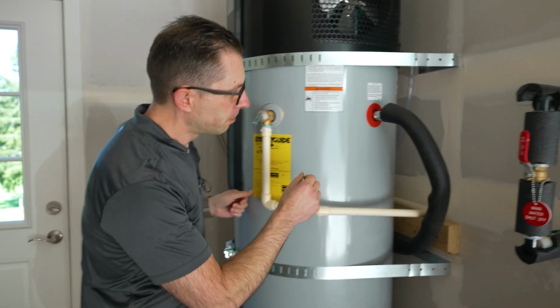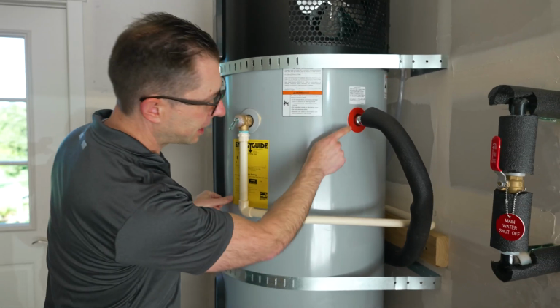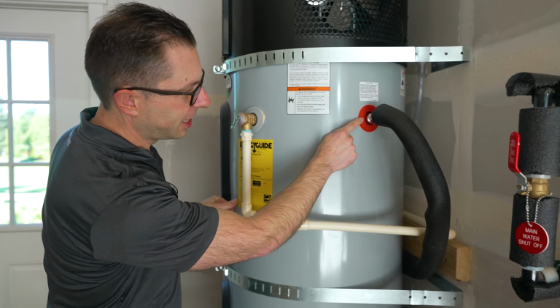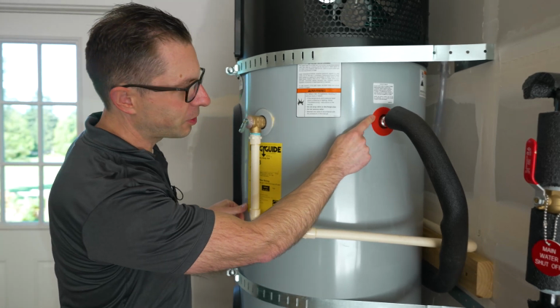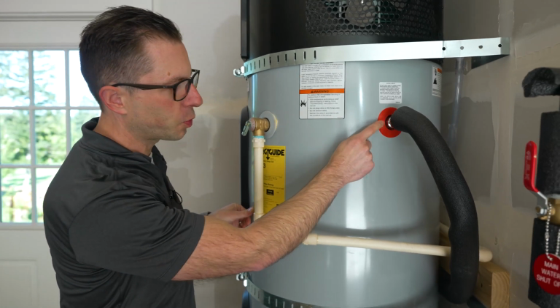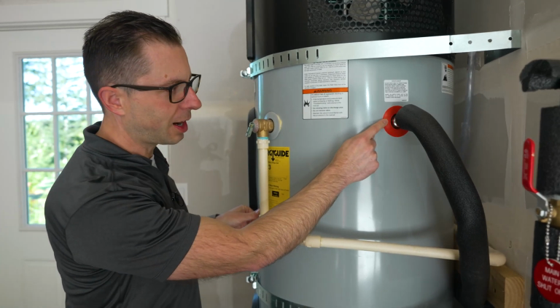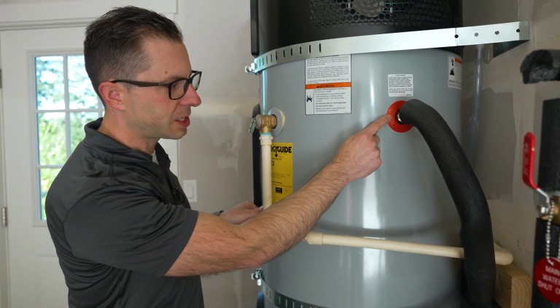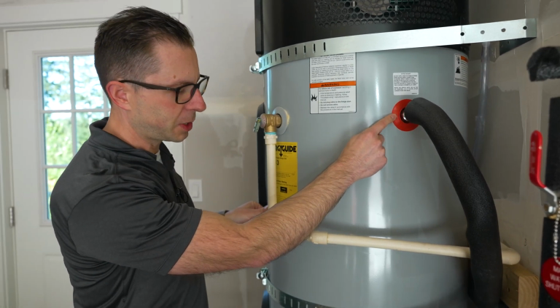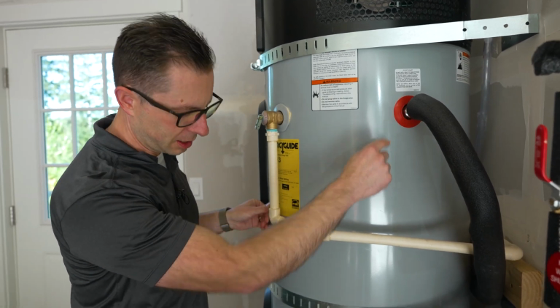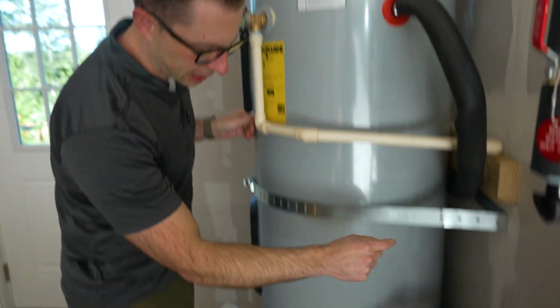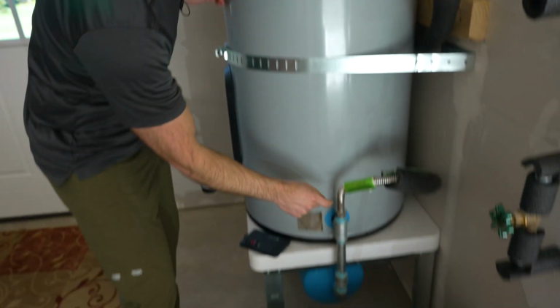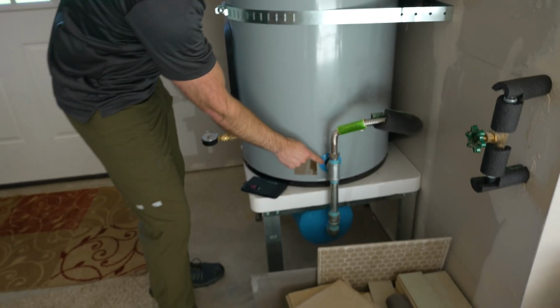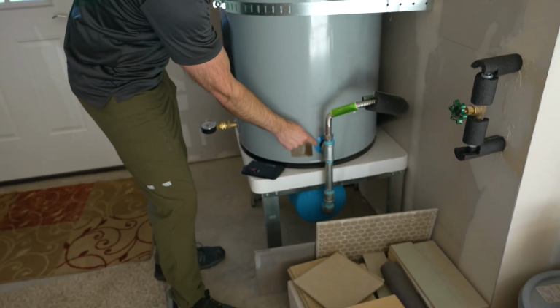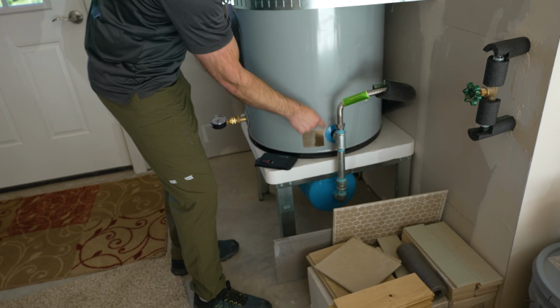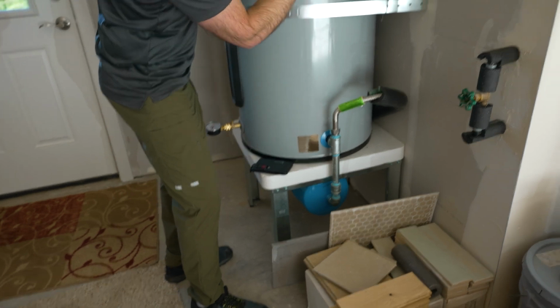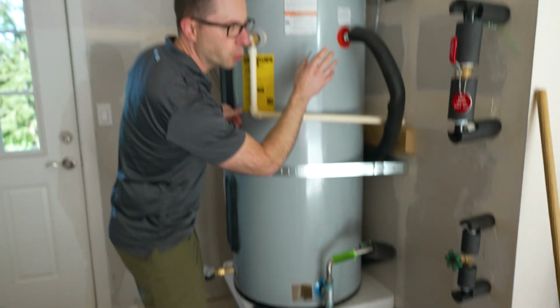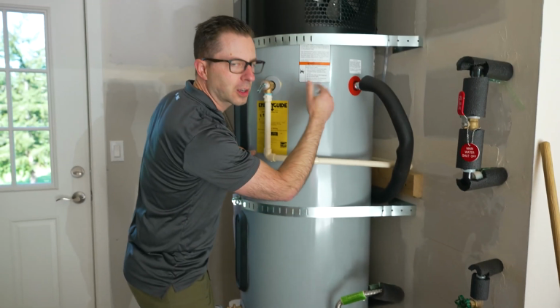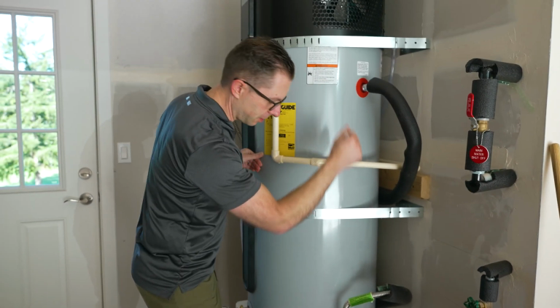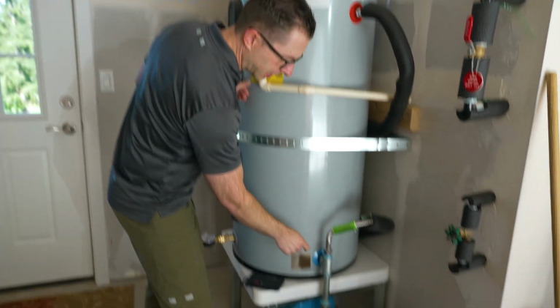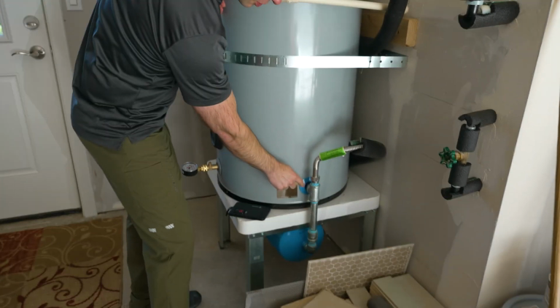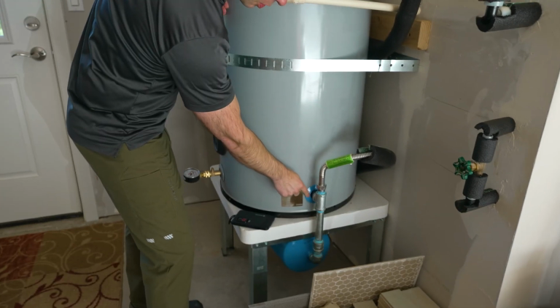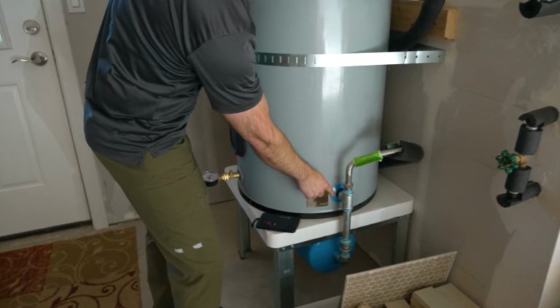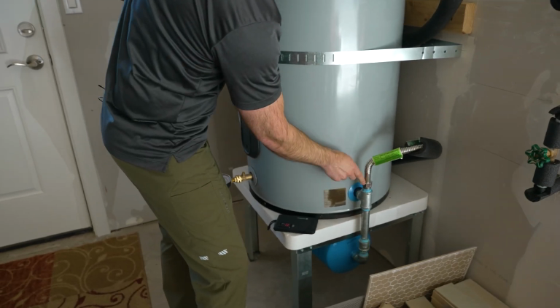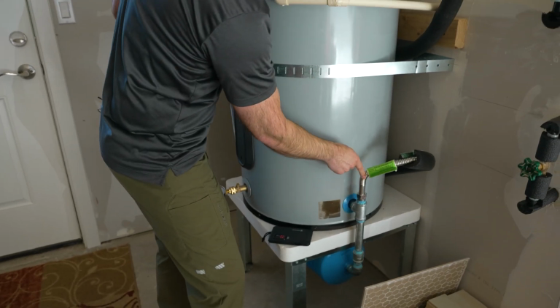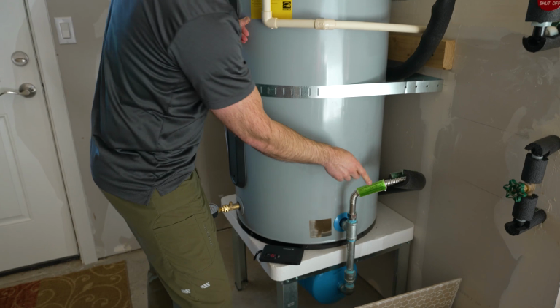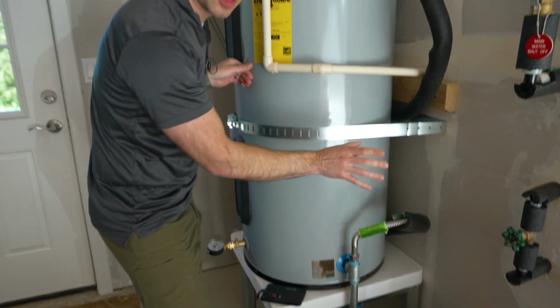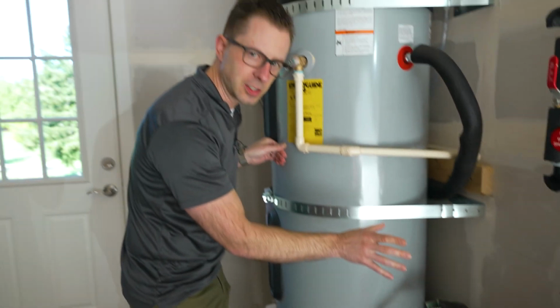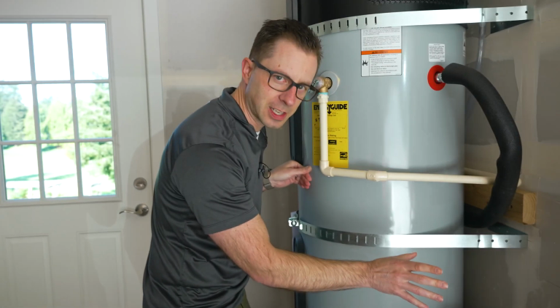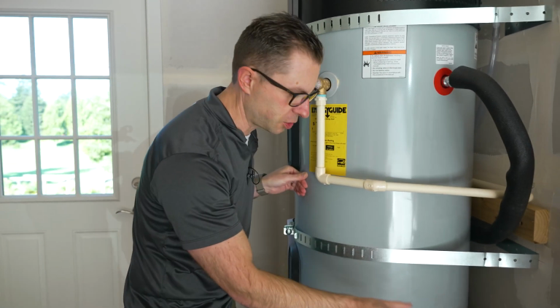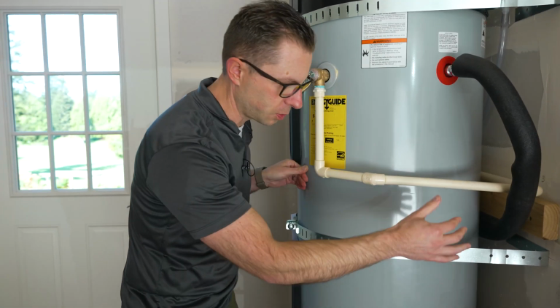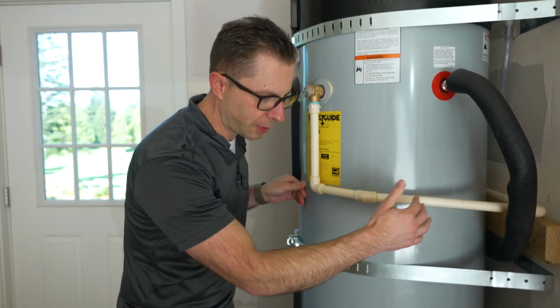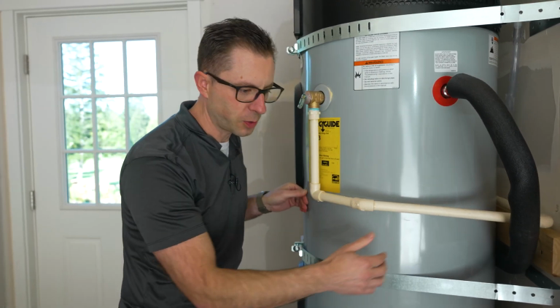The nice thing is they've labeled where the hot goes out up here, and here's where the cold comes in. We'll step around to the other side in just a second to show you how that's configured.